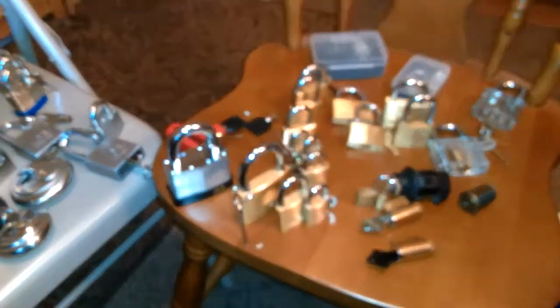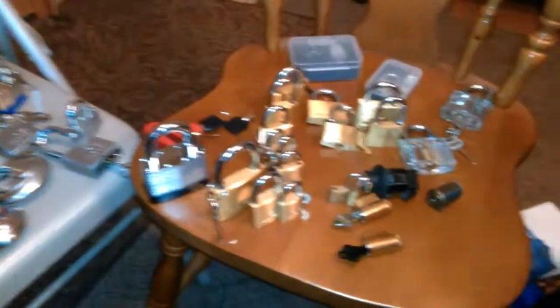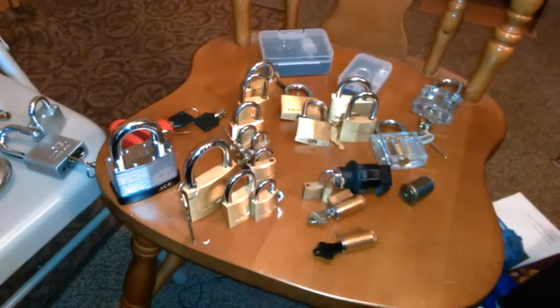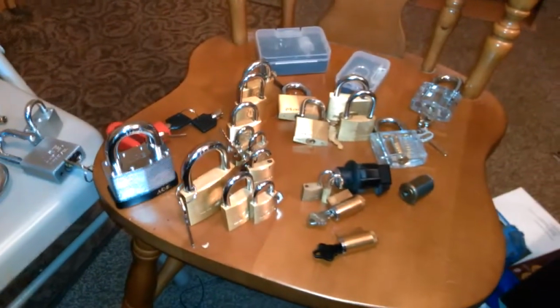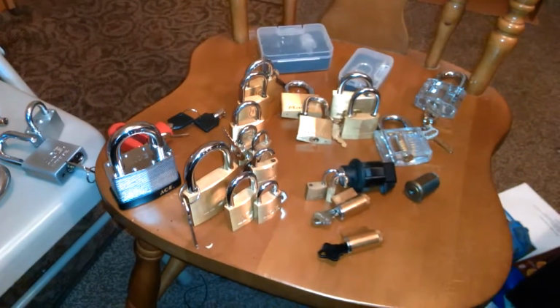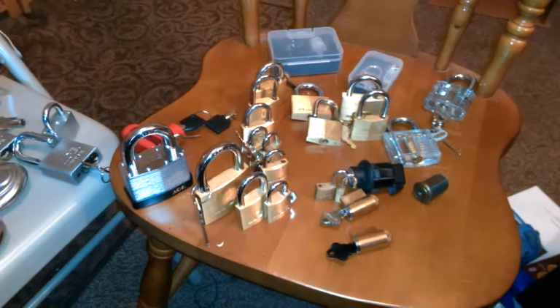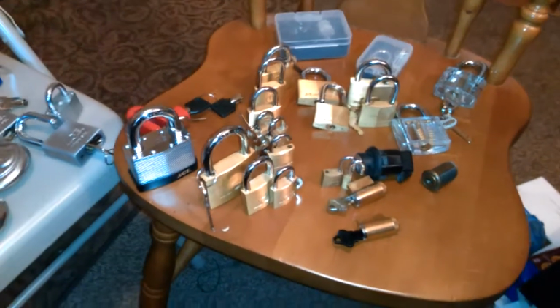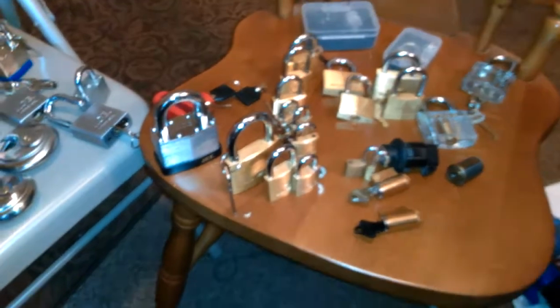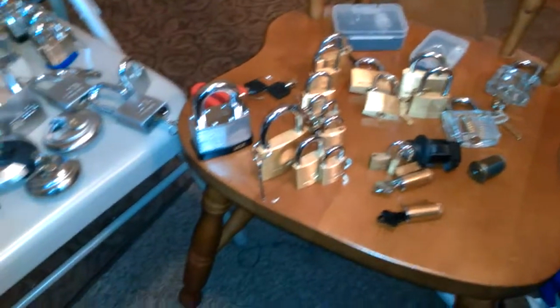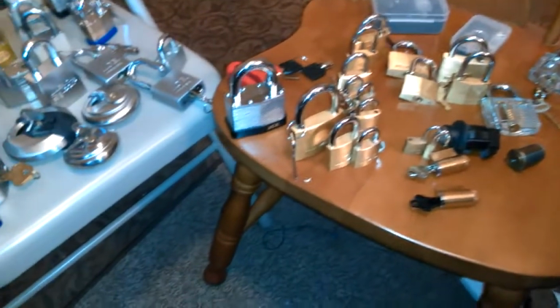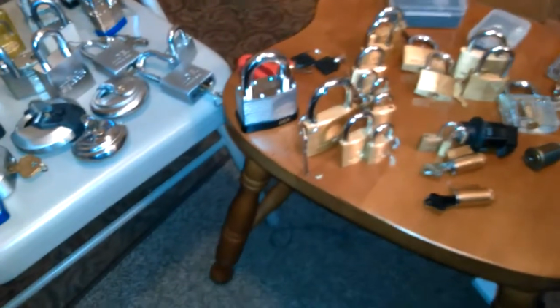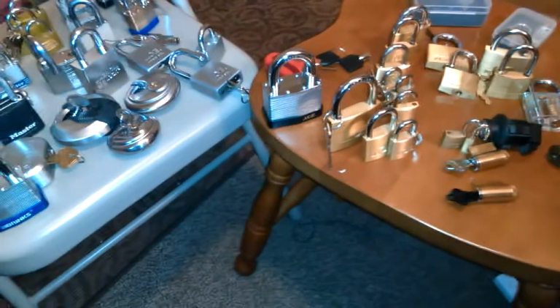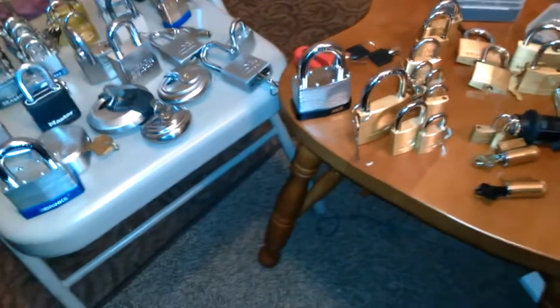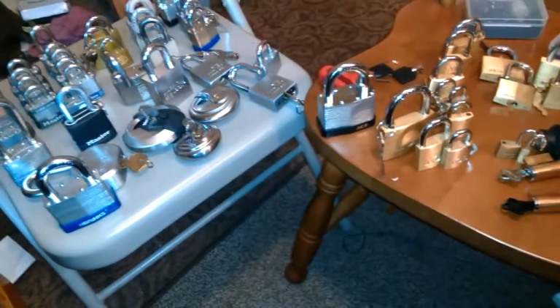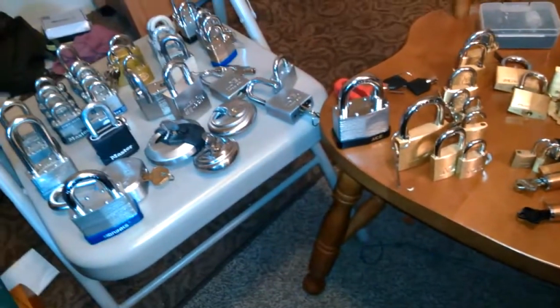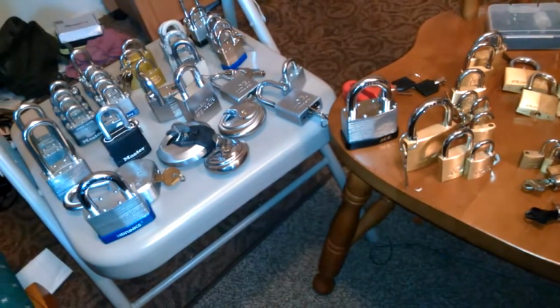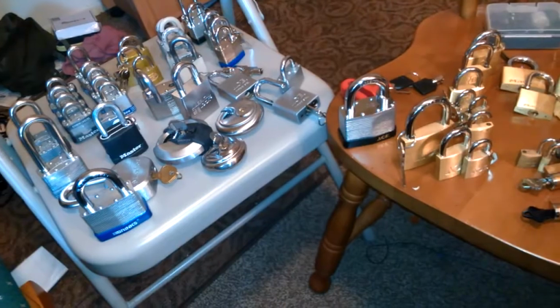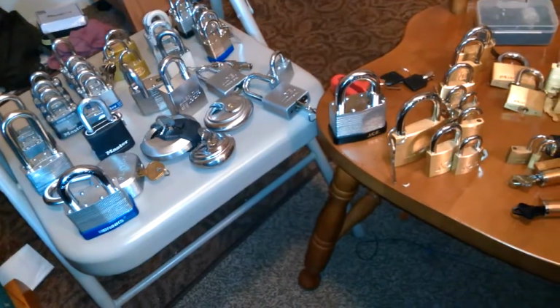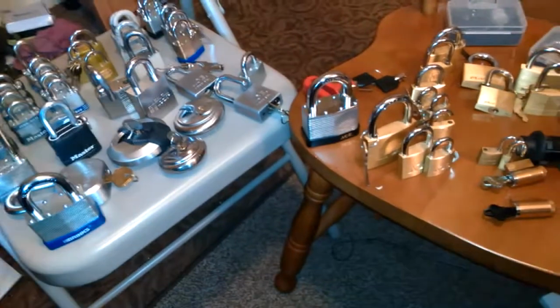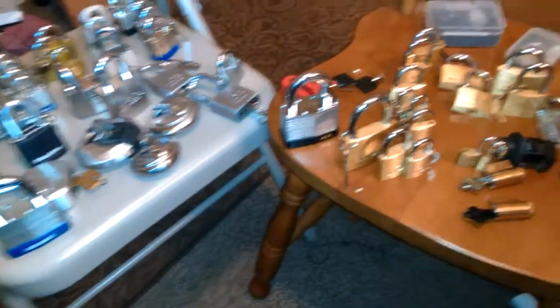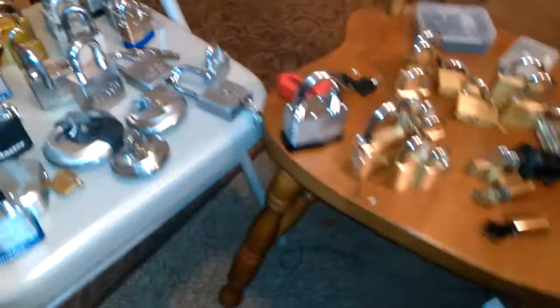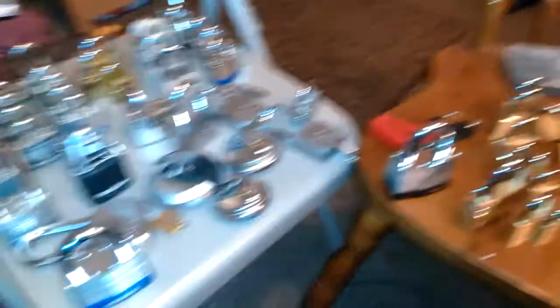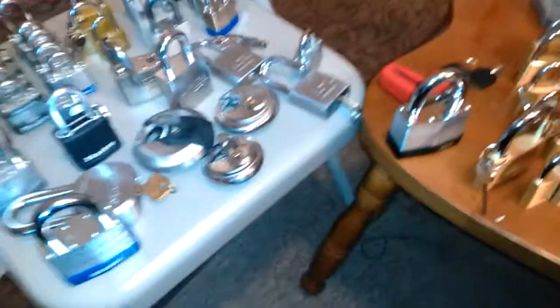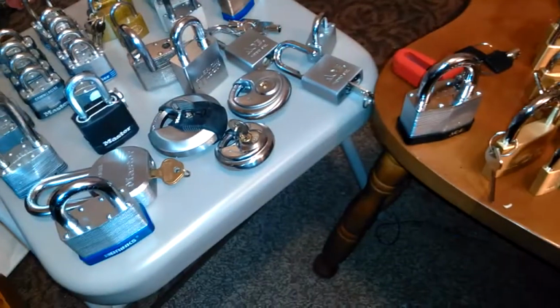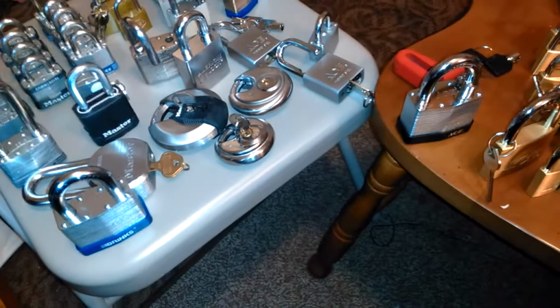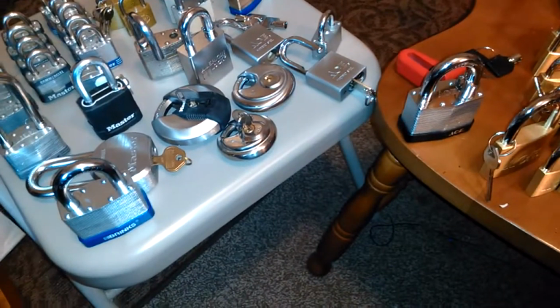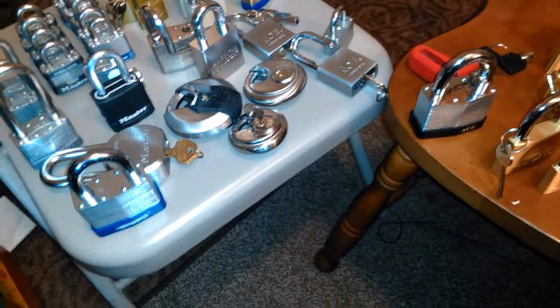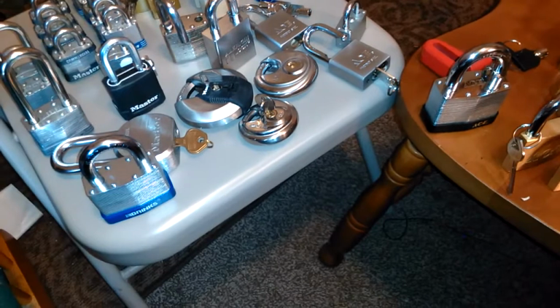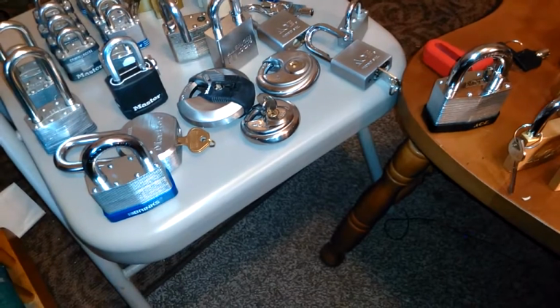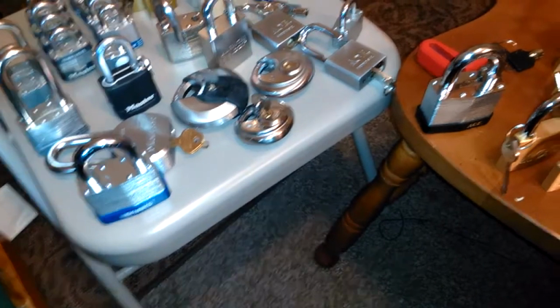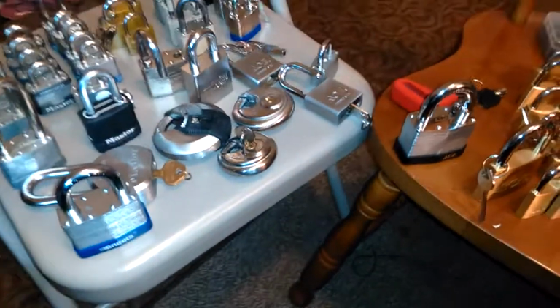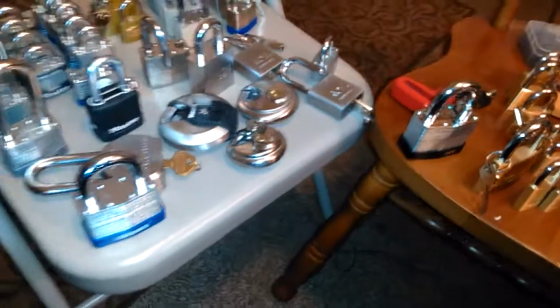I've only recently discovered eBay — which everybody already knew about — for getting lots of locks cheaply. Because buying them straight up is quite expensive, especially when you don't have a lot of money.